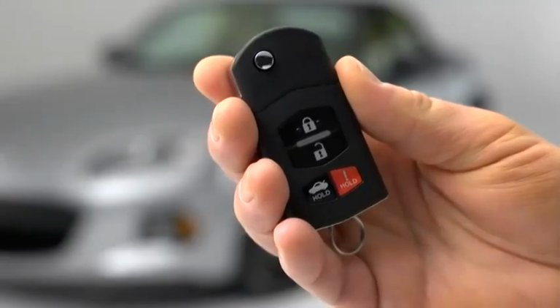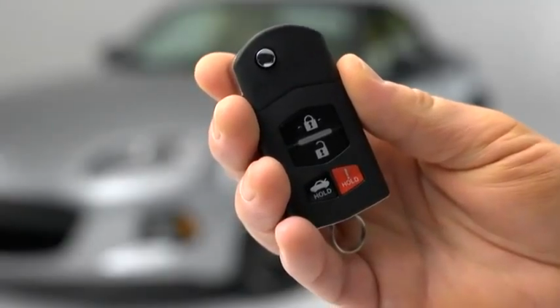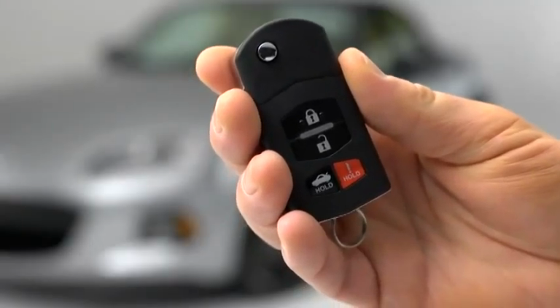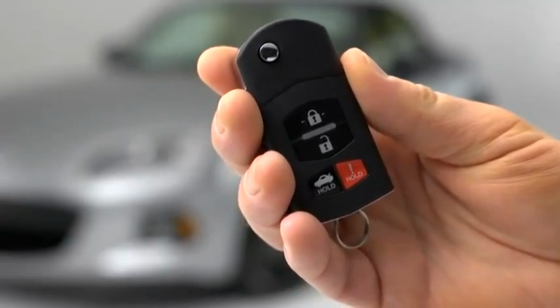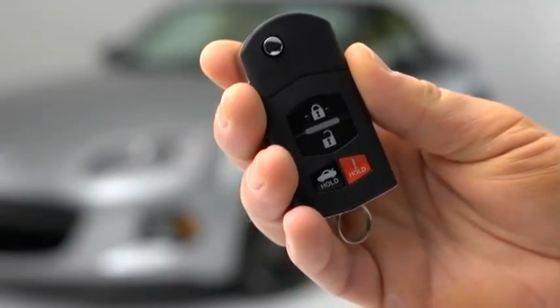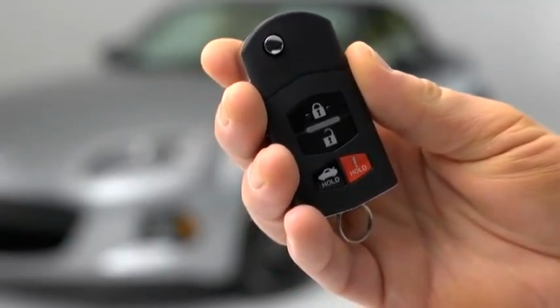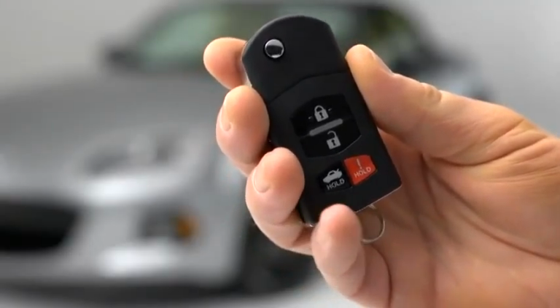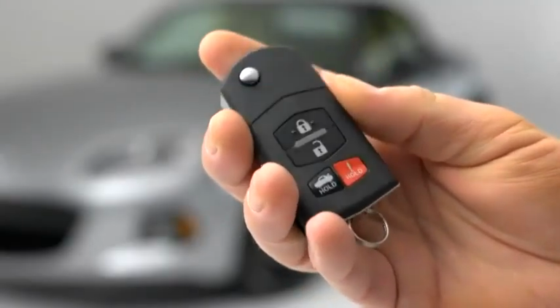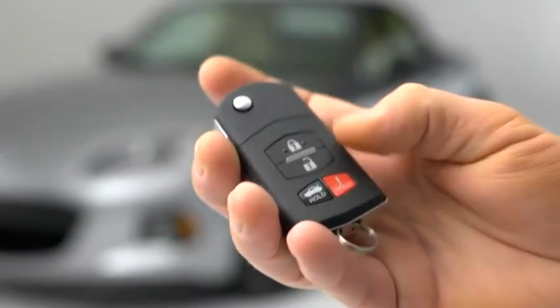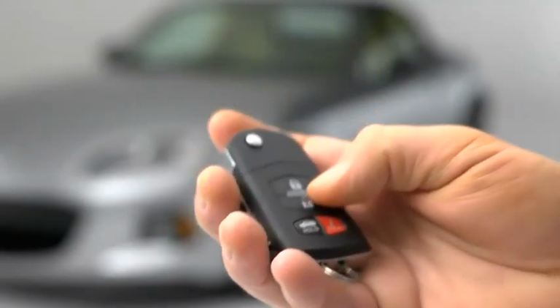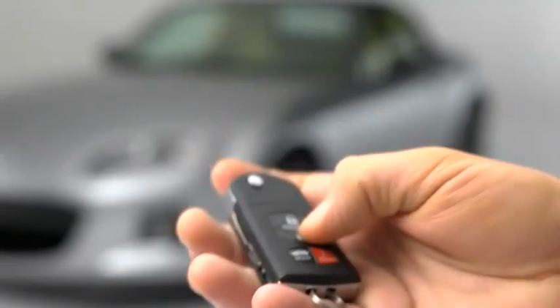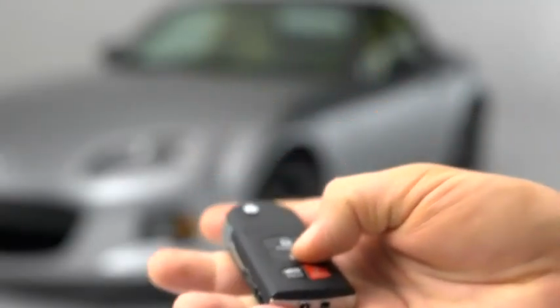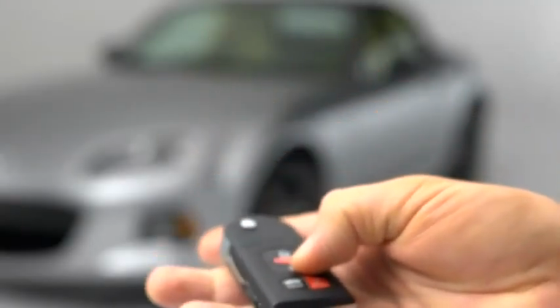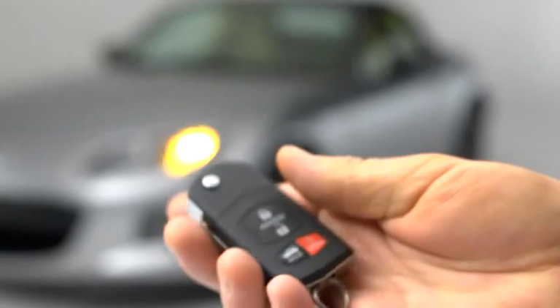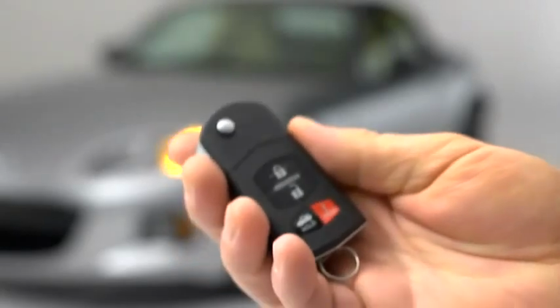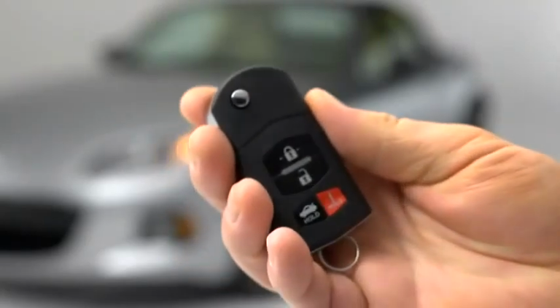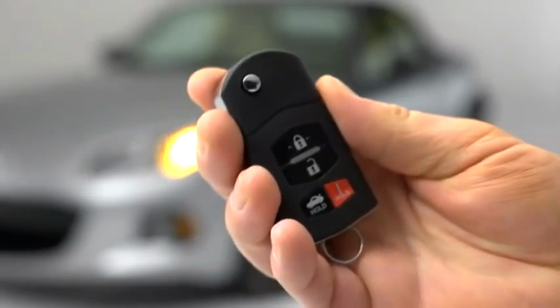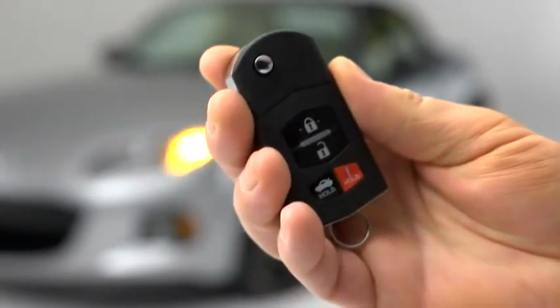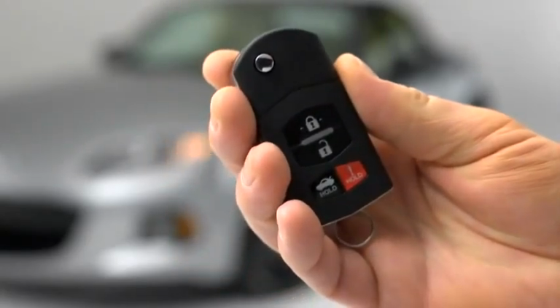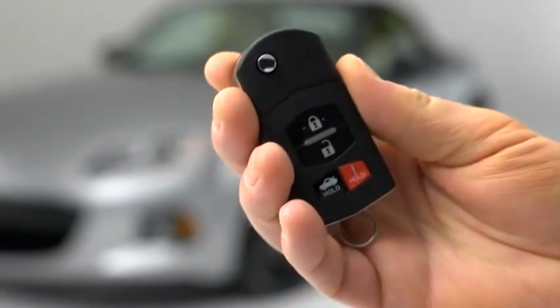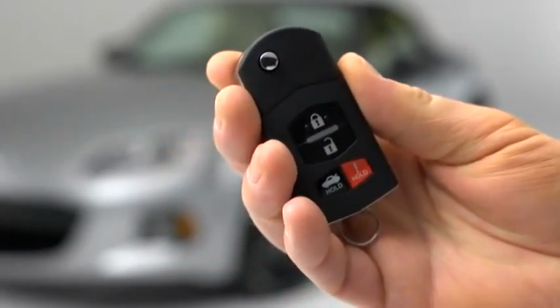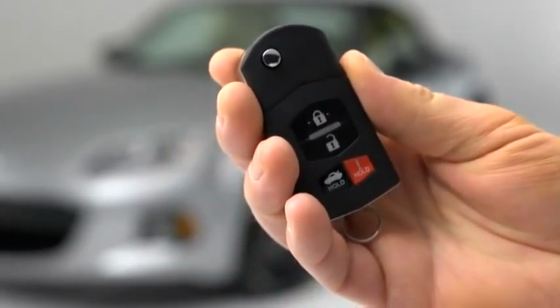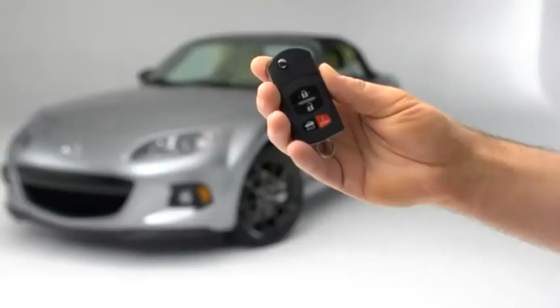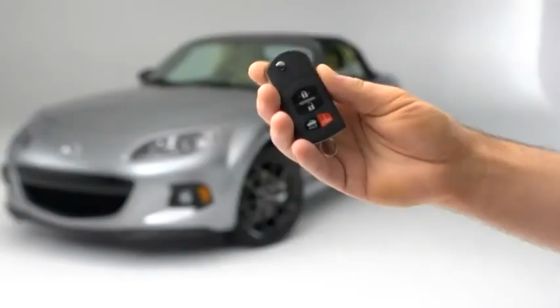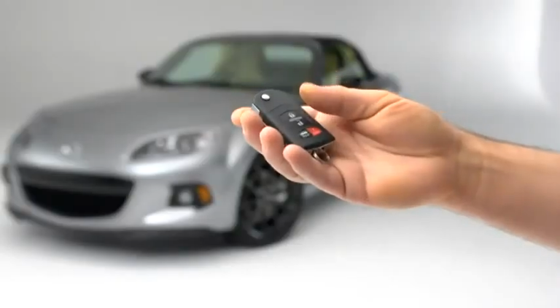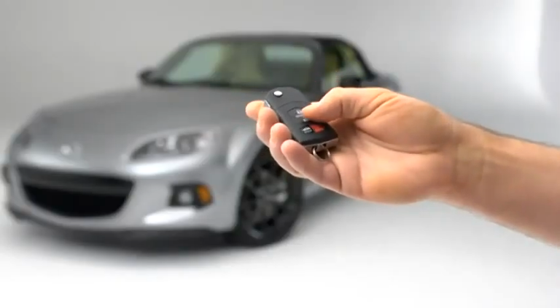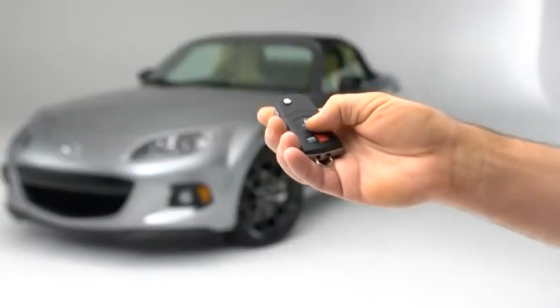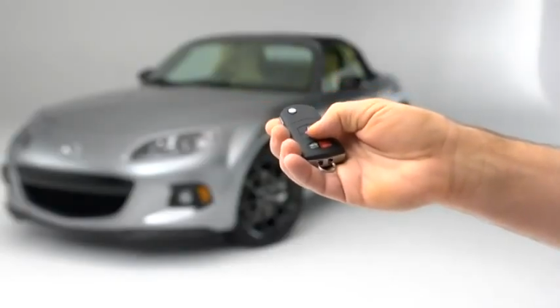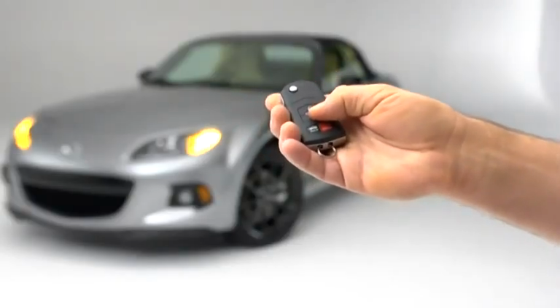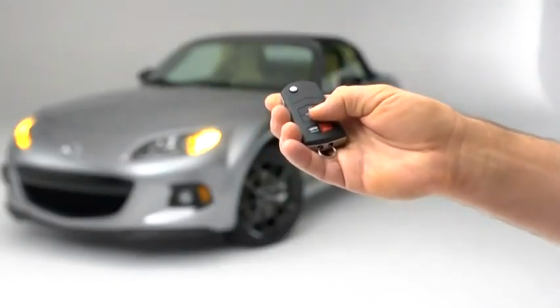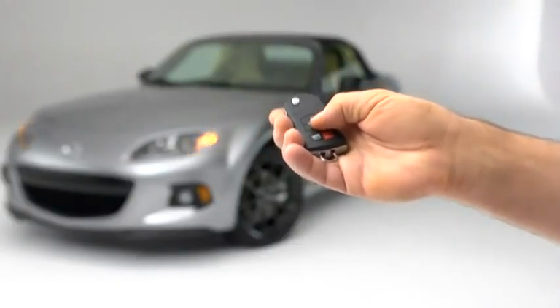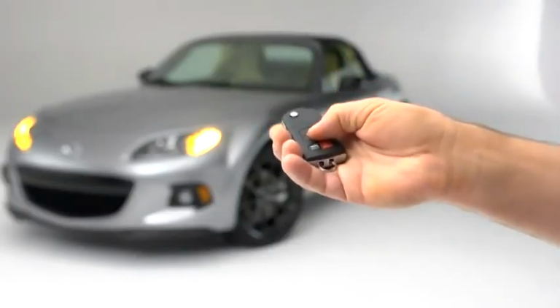To unlock the driver's door, press the unlock button. To unlock both doors, press the unlock button again within 3 seconds.